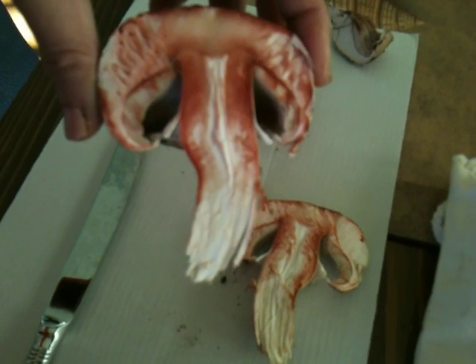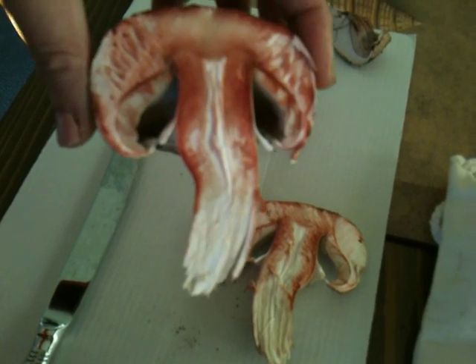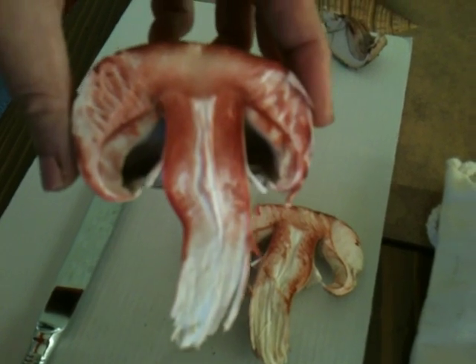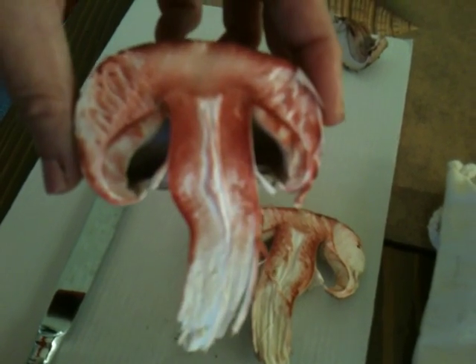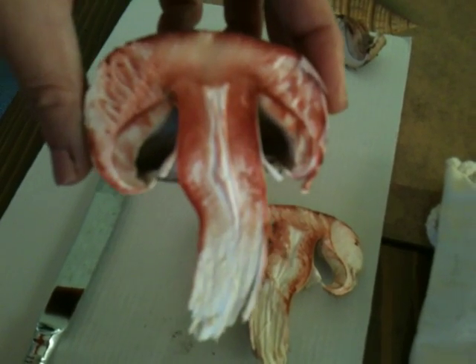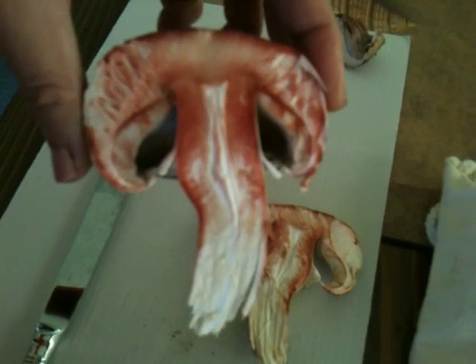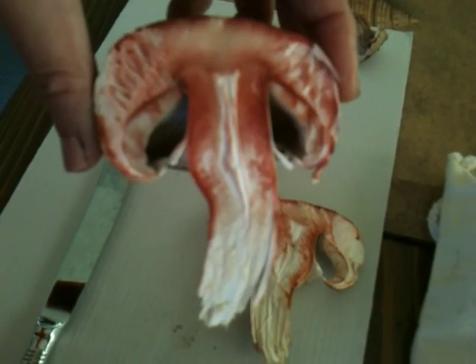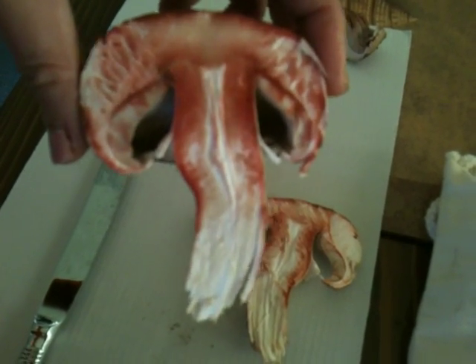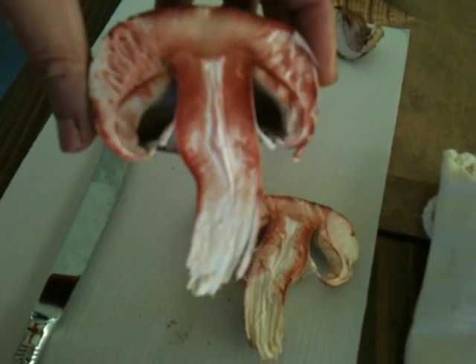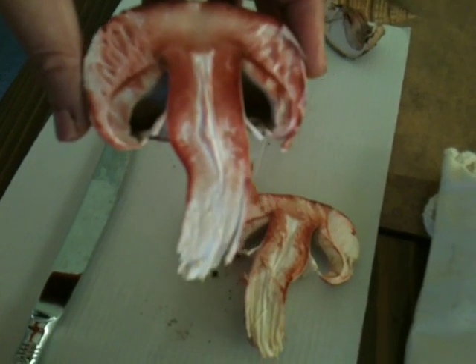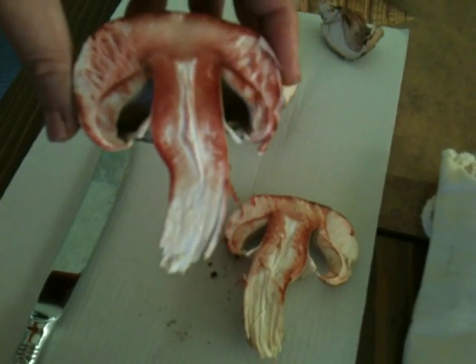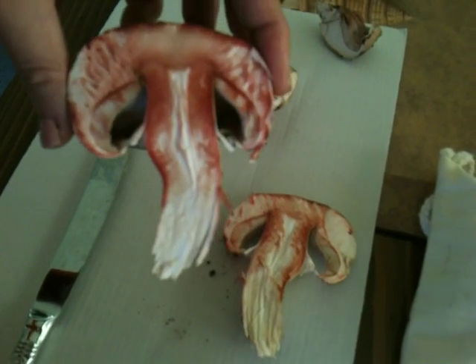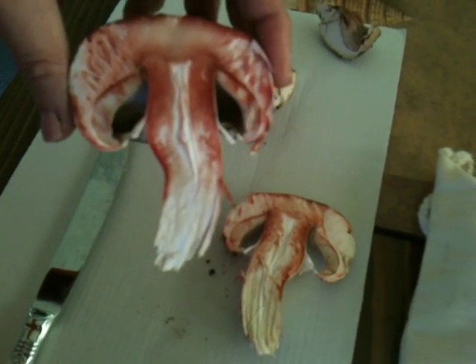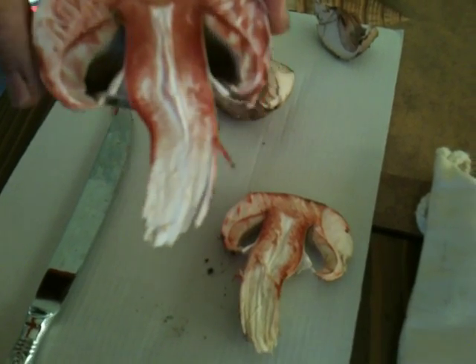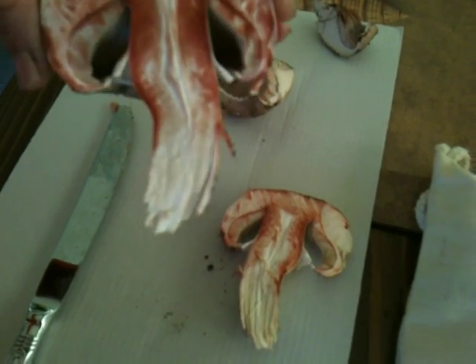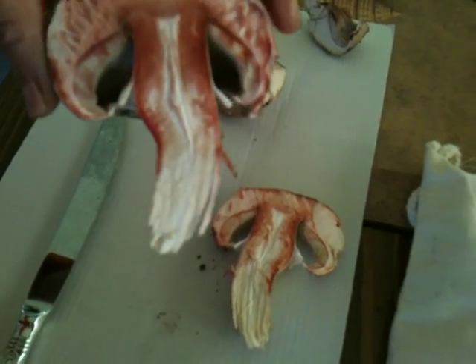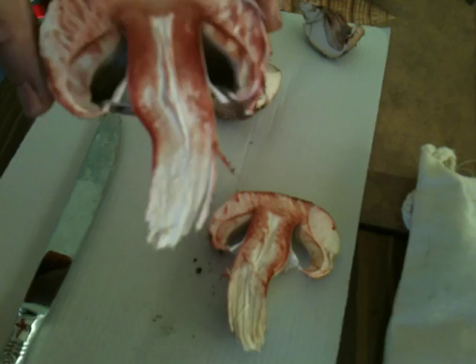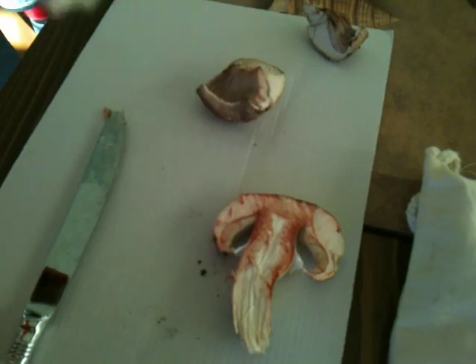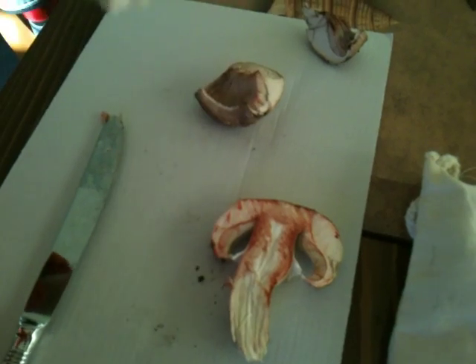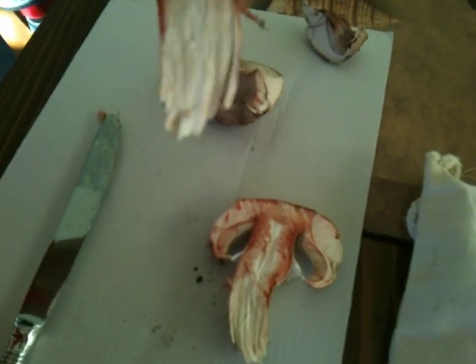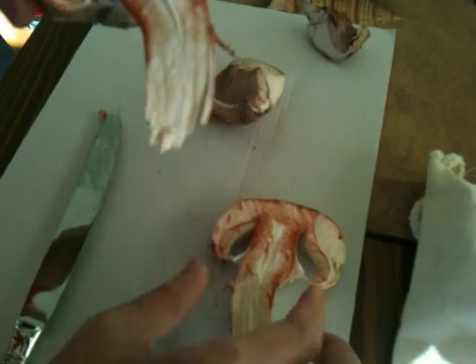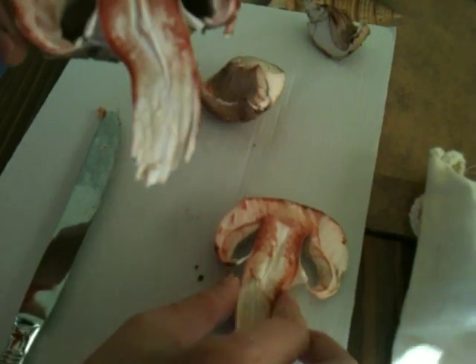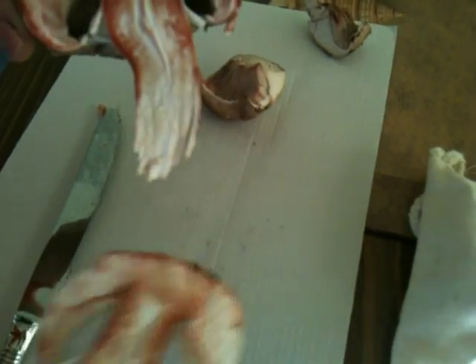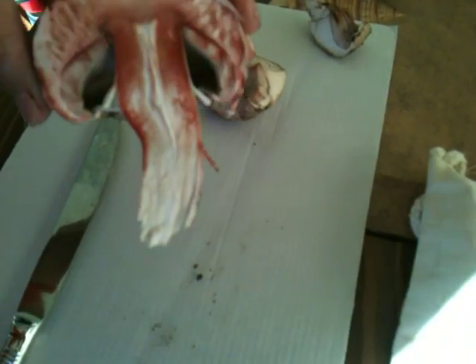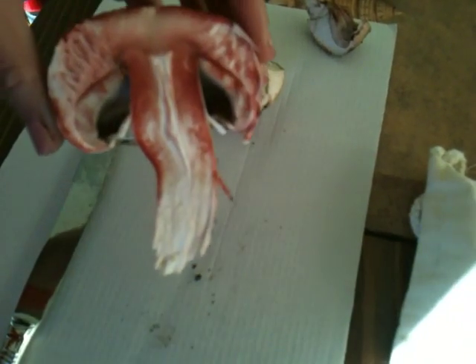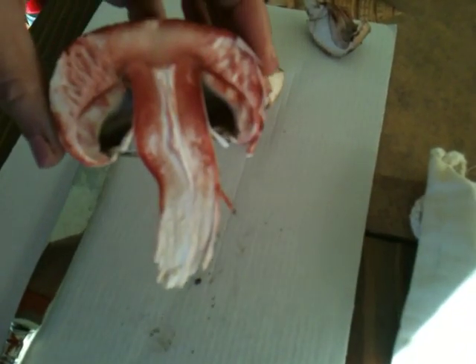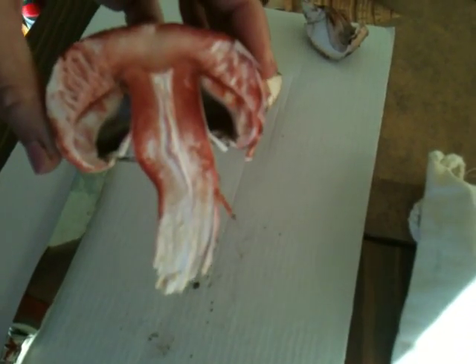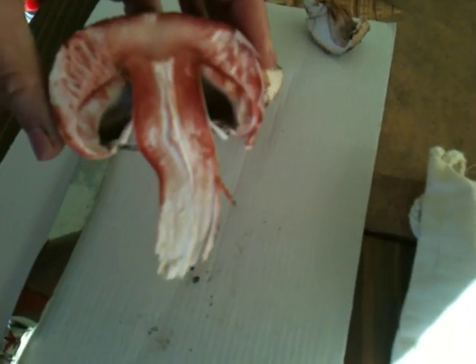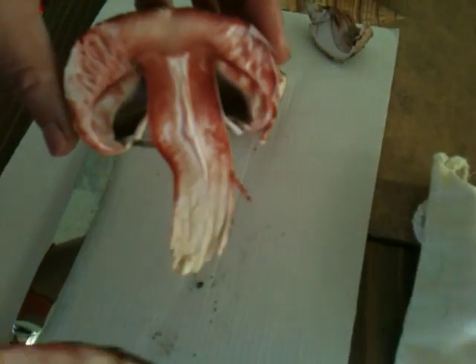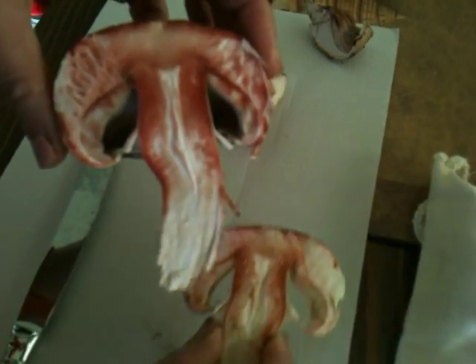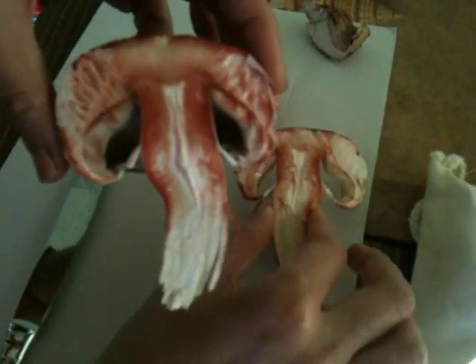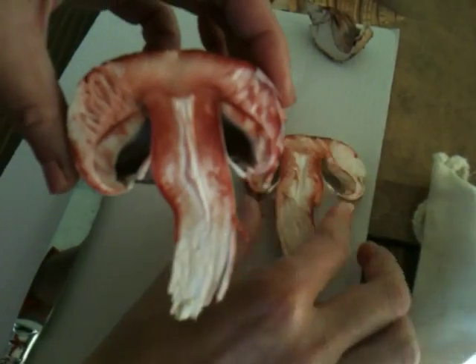And that's not an ordinary mushroom, is it? It smells like... it's got a nice mushroomy smell.